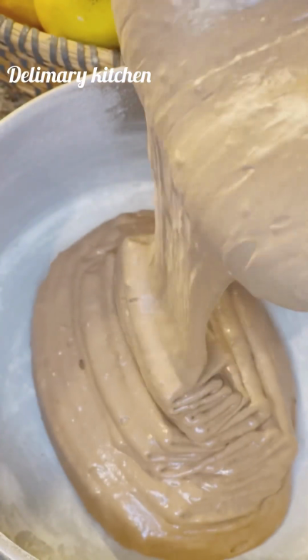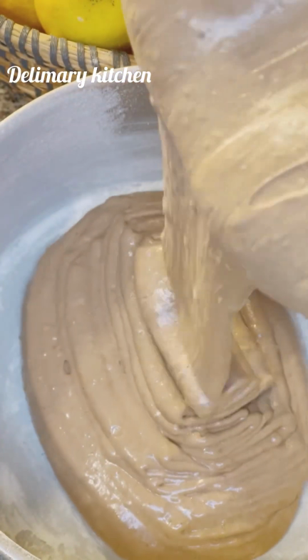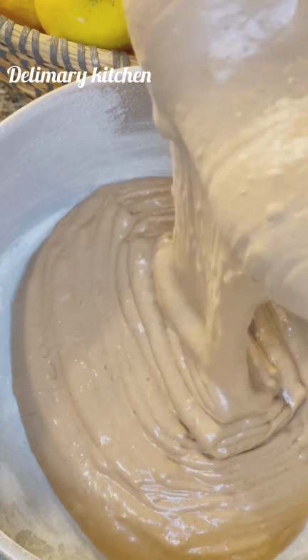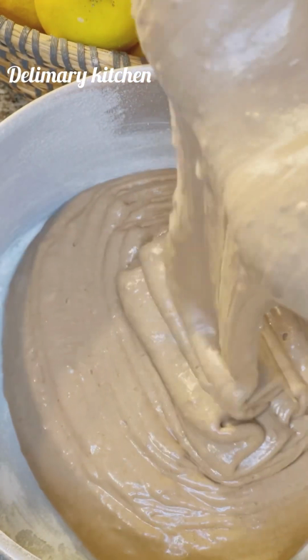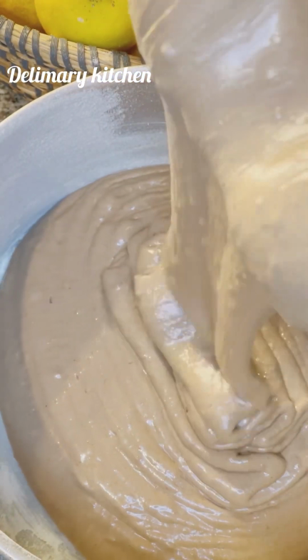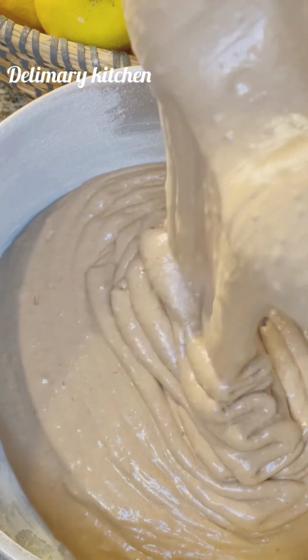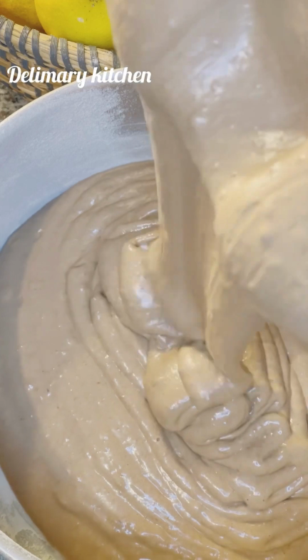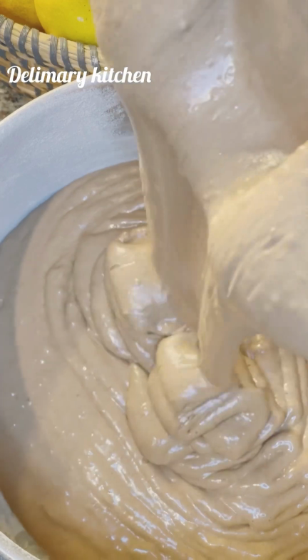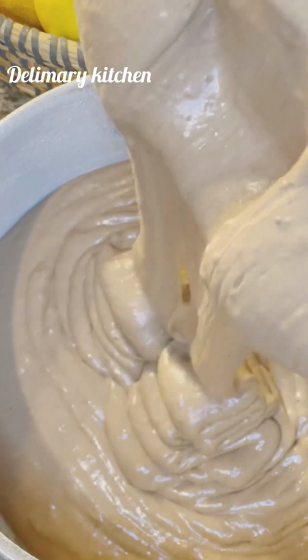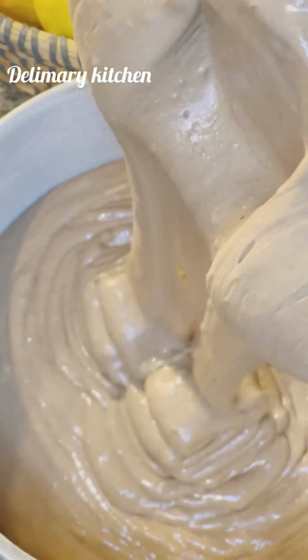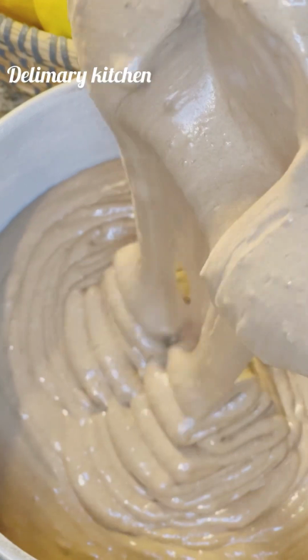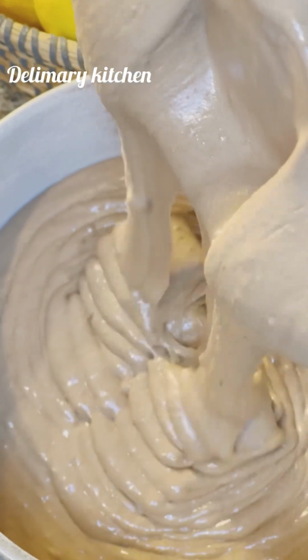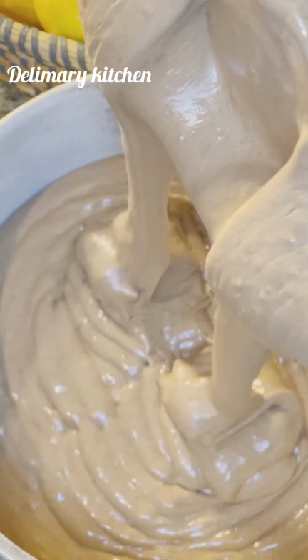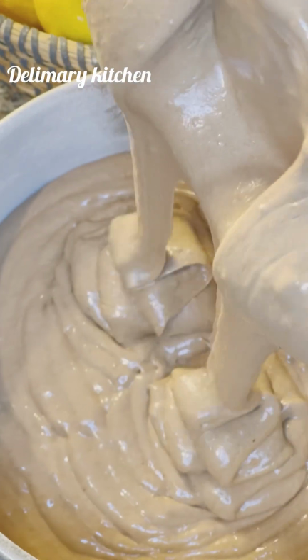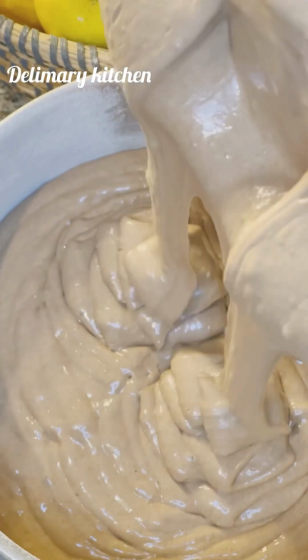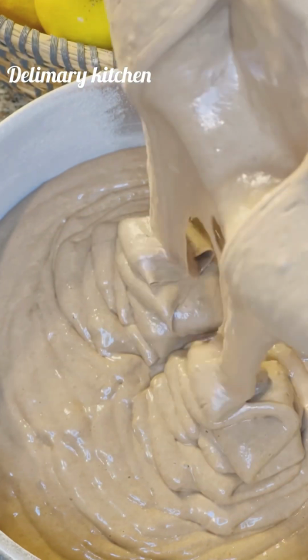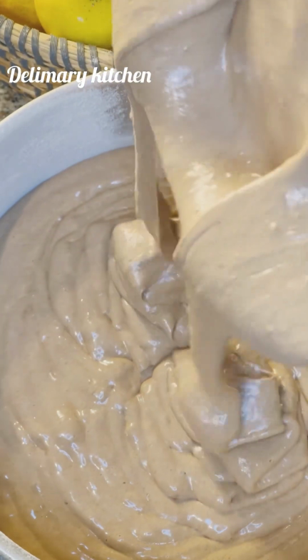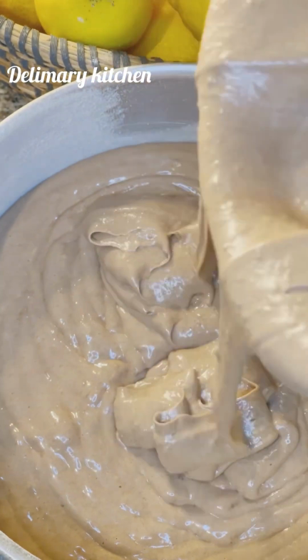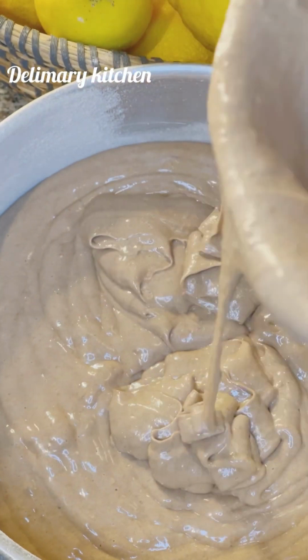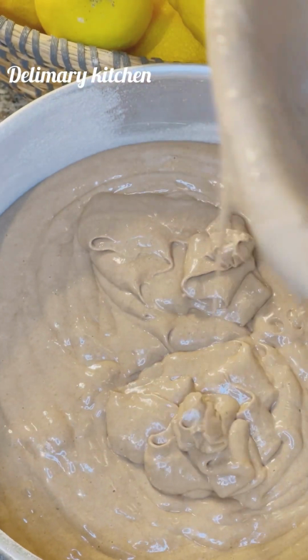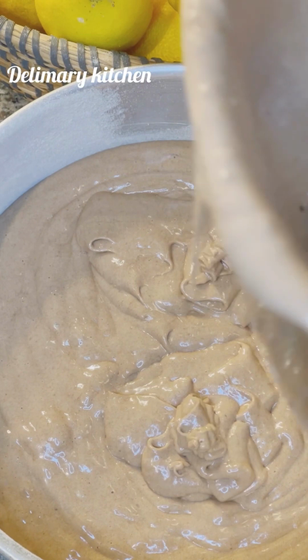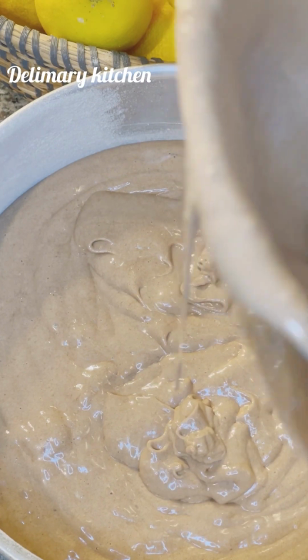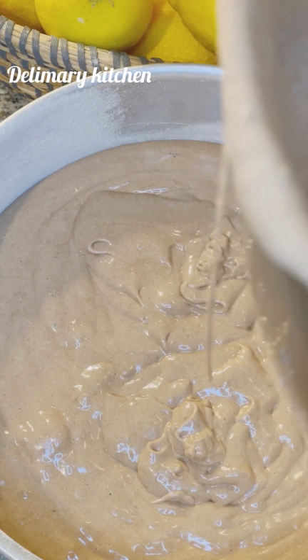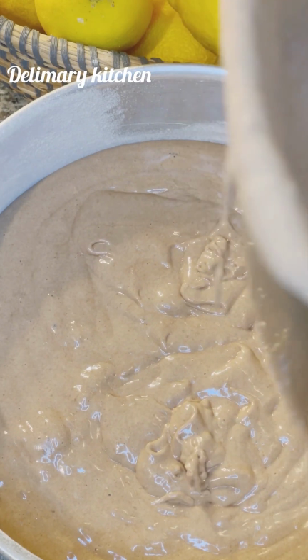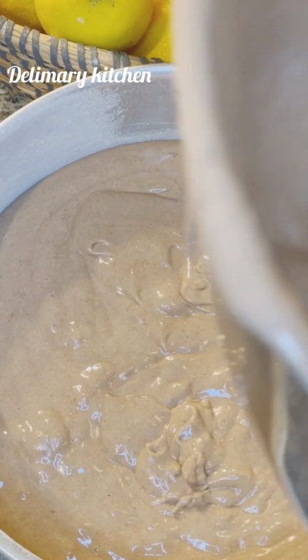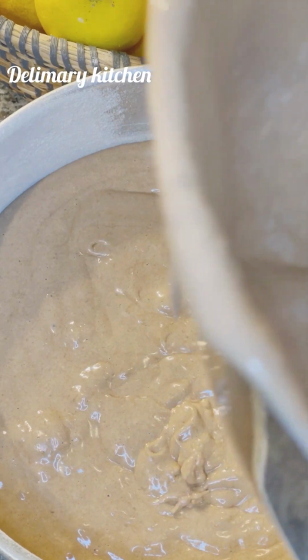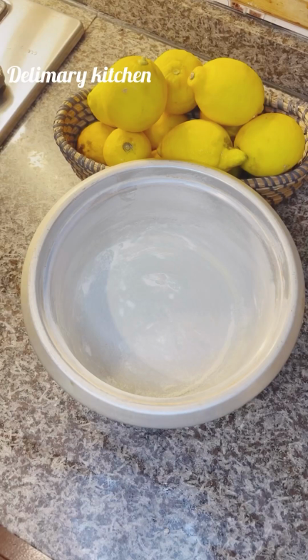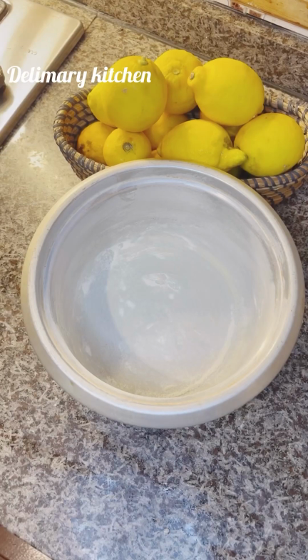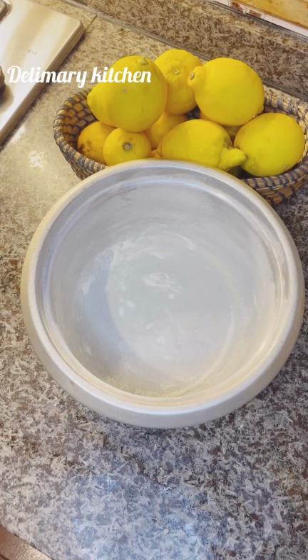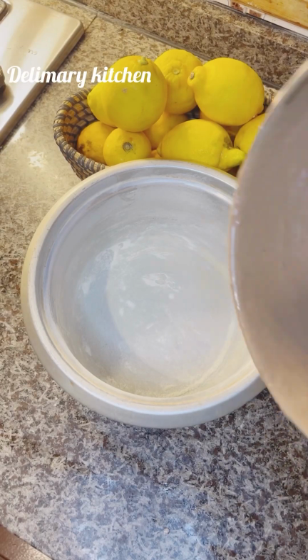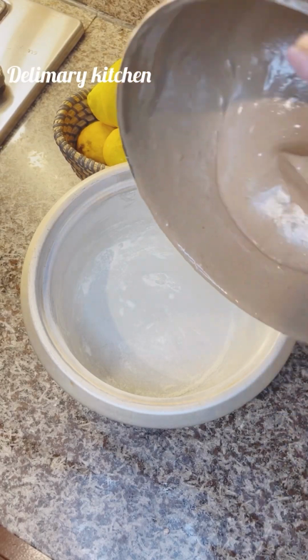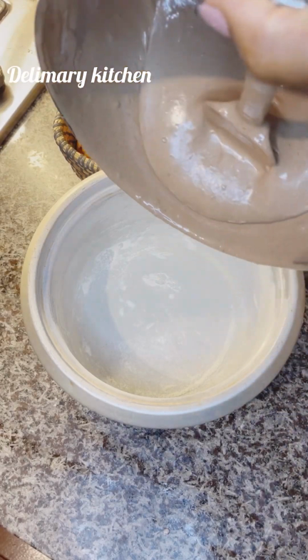If you don't know how to prepare your pan, let me see your comment in the comment section and I will make a video on how to prepare your pan for baking.